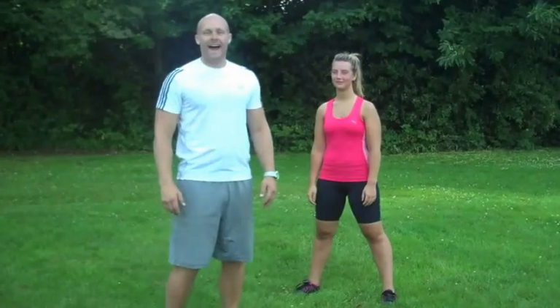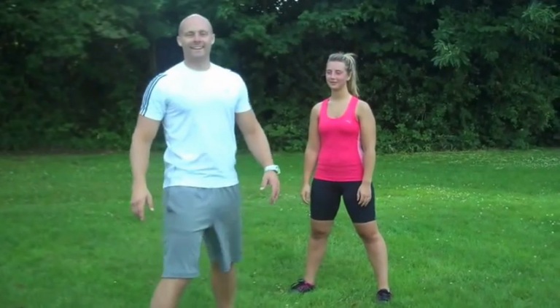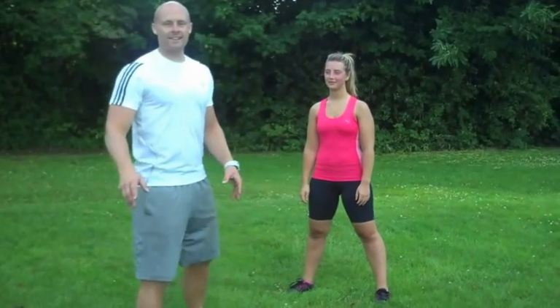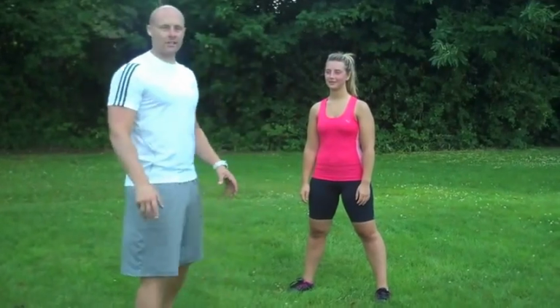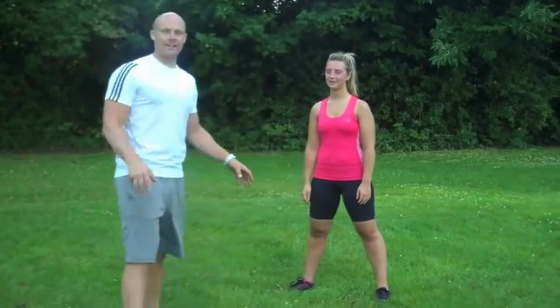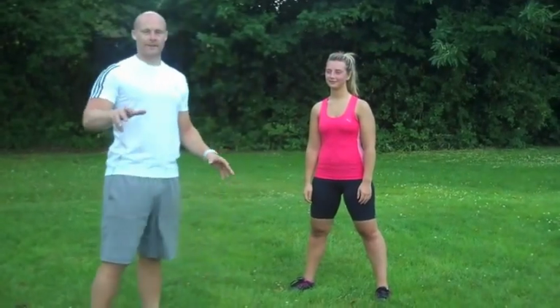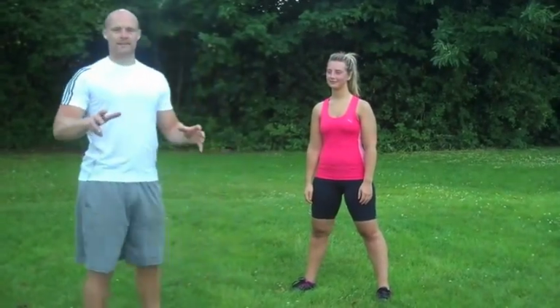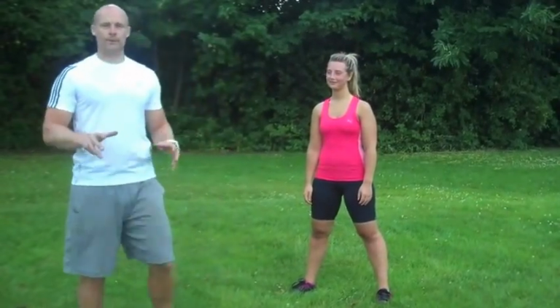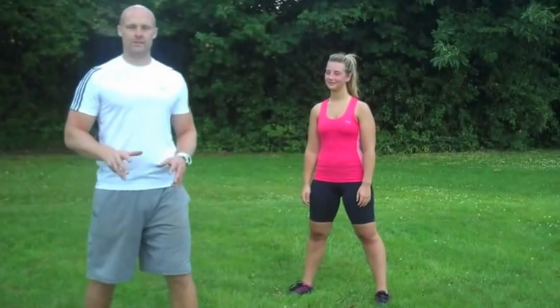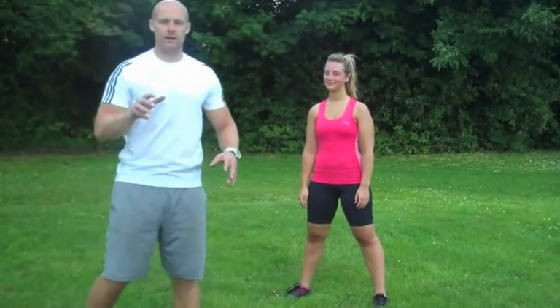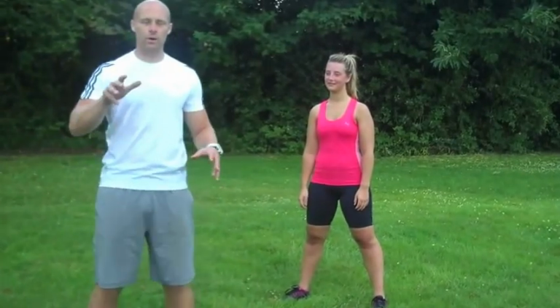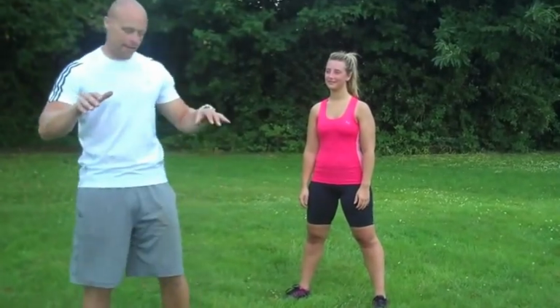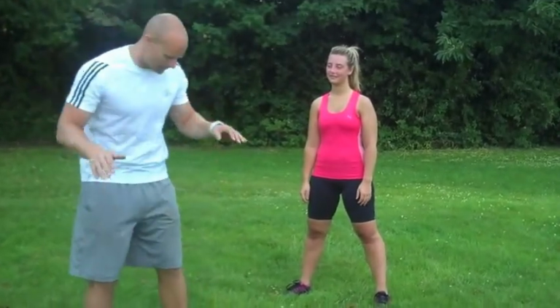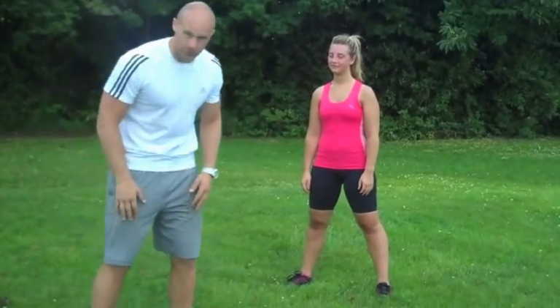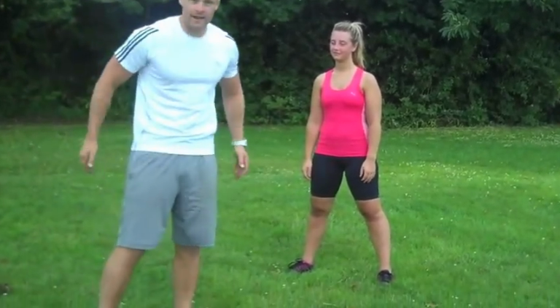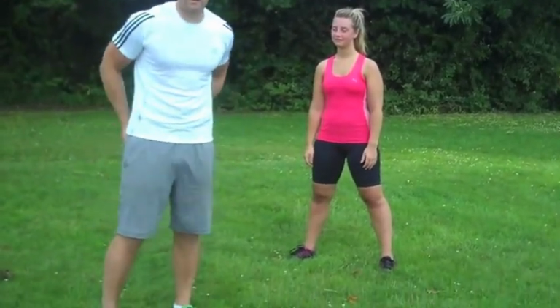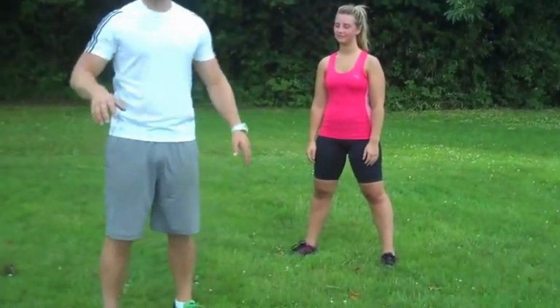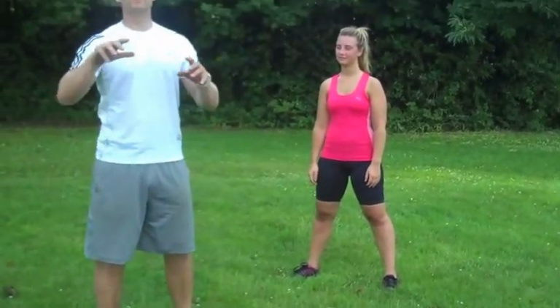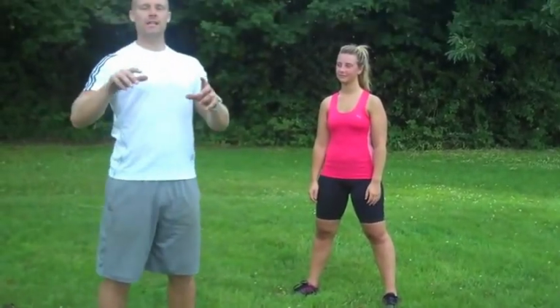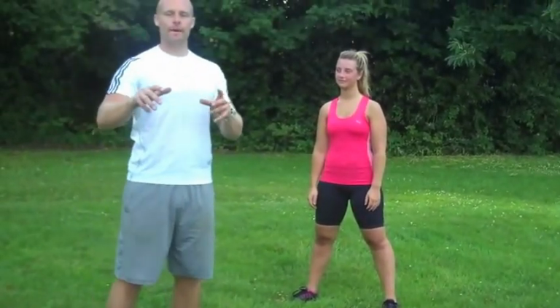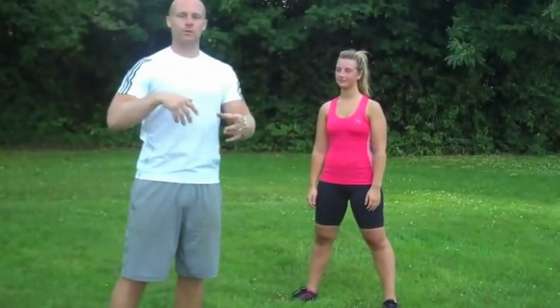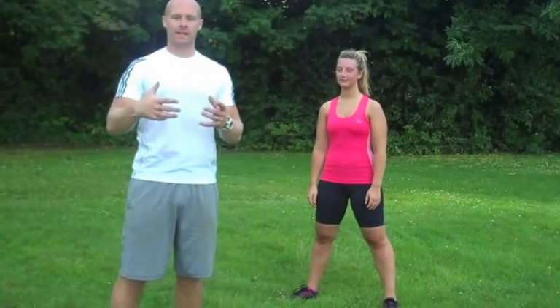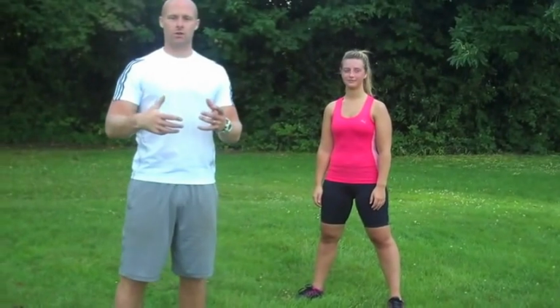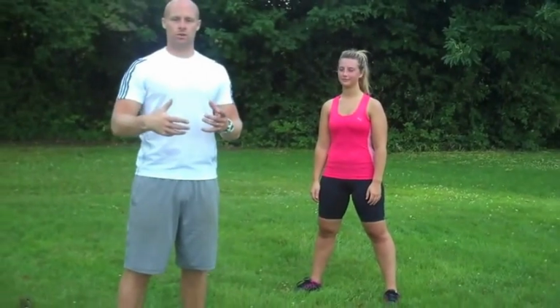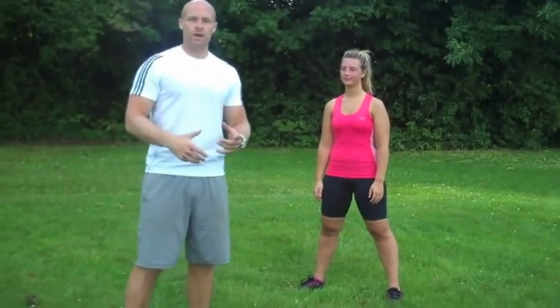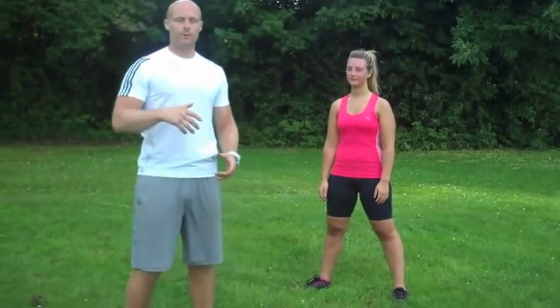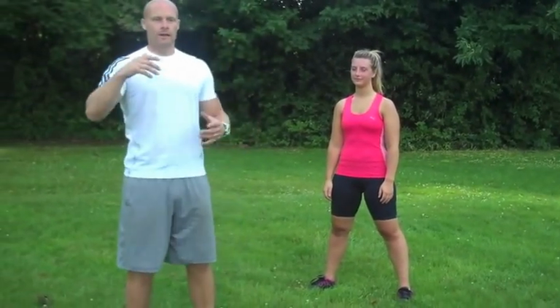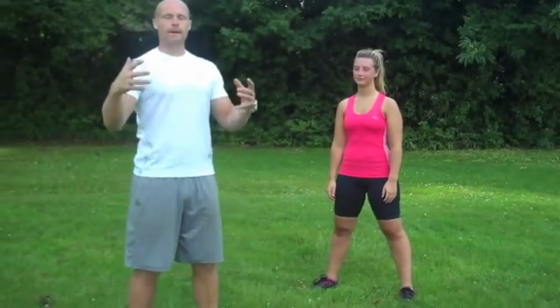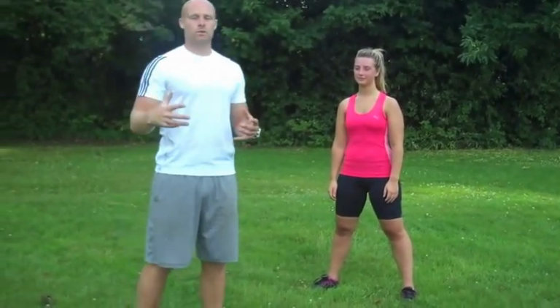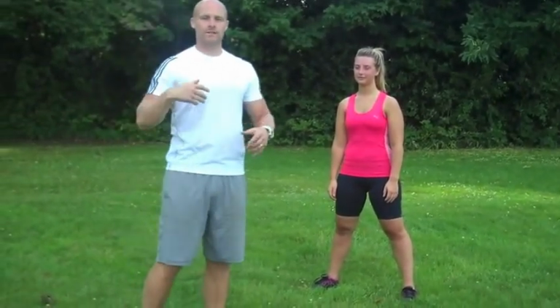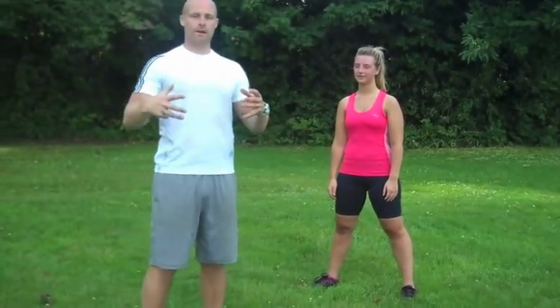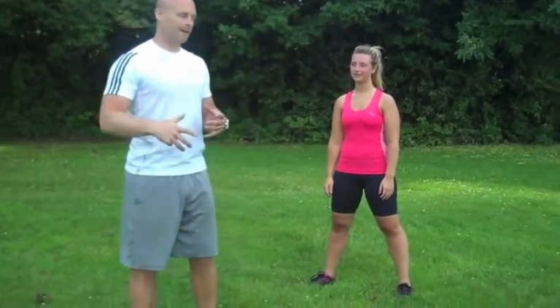Hey guys, here we go. So I've got Charlotte here today. We're going to teach a bodyweight squat. A squat is a really good exercise for your thighs and your bottom. And if you engage the right muscles, you can engage your core too, which is big muscles of the body, so it's great for fat loss.